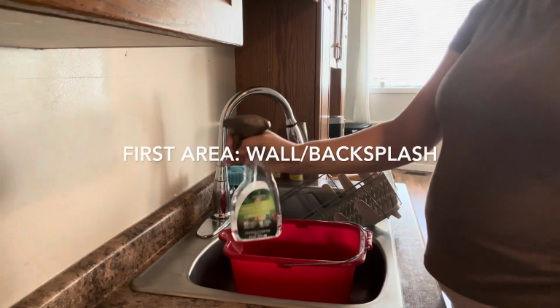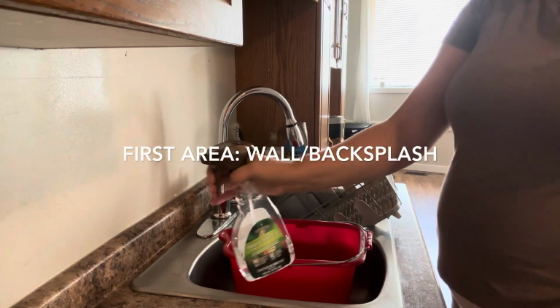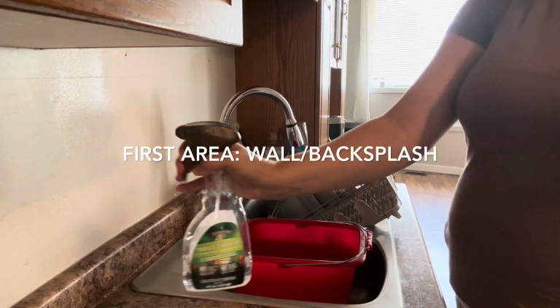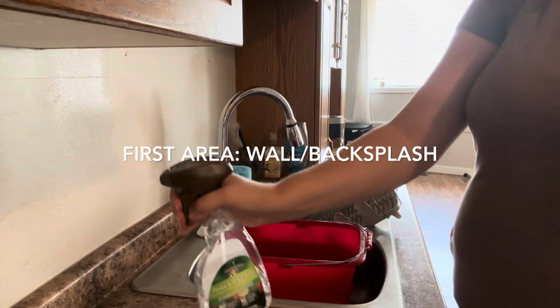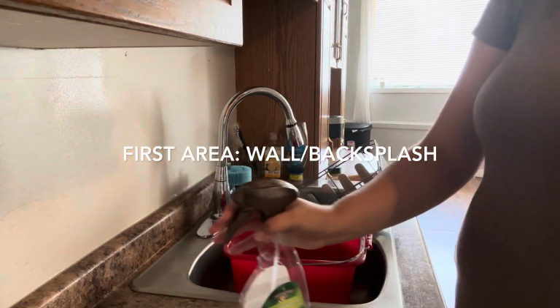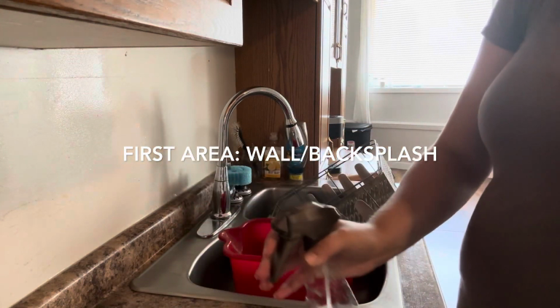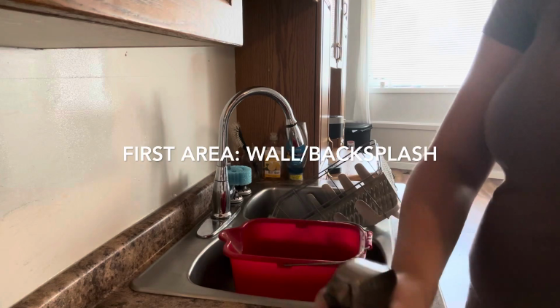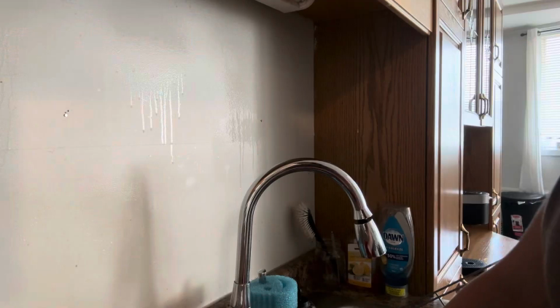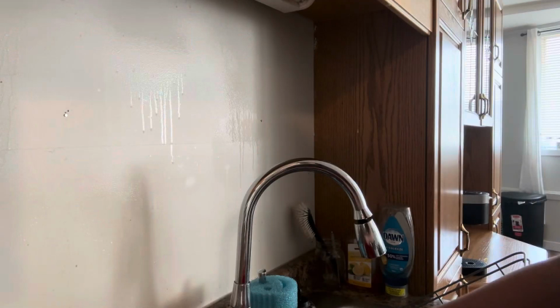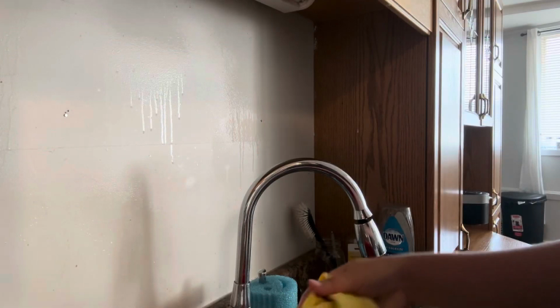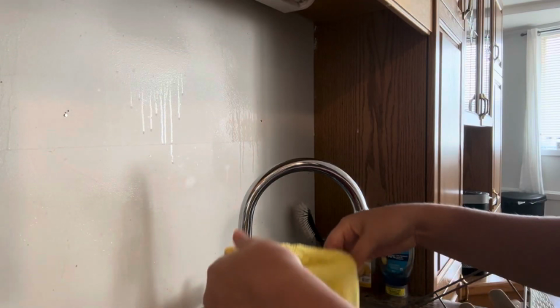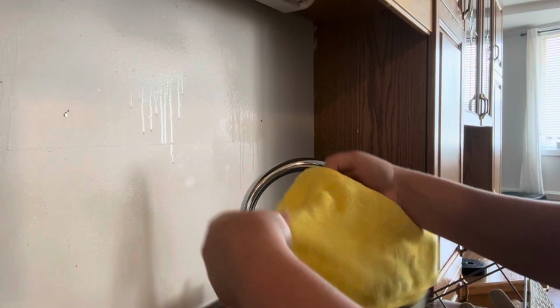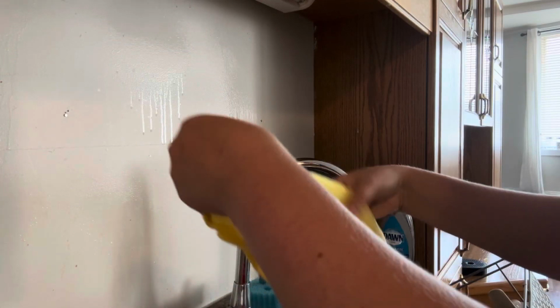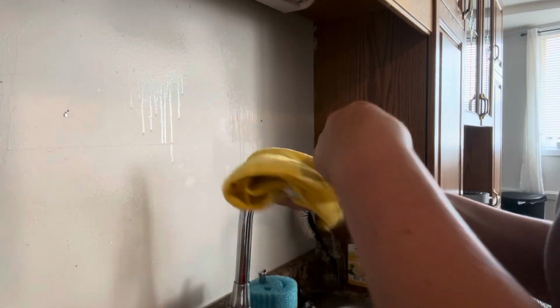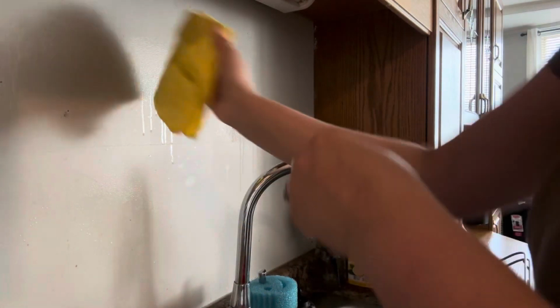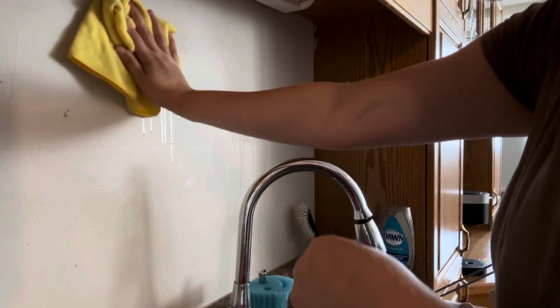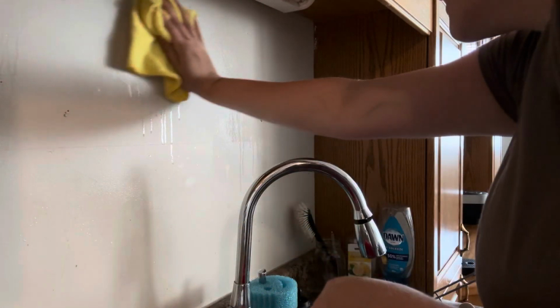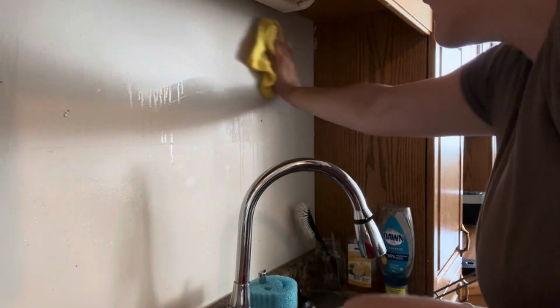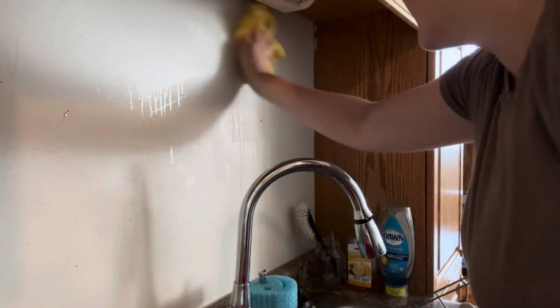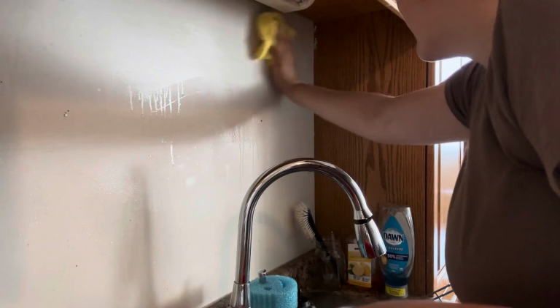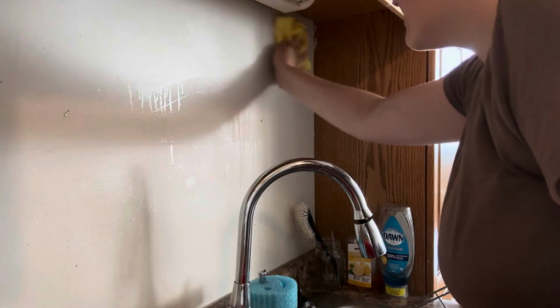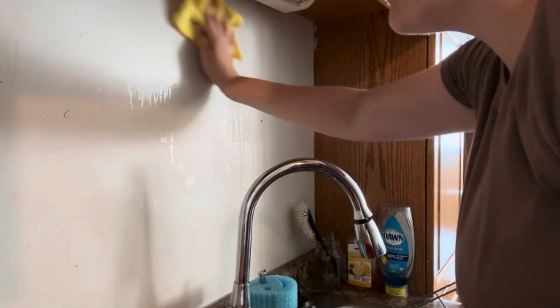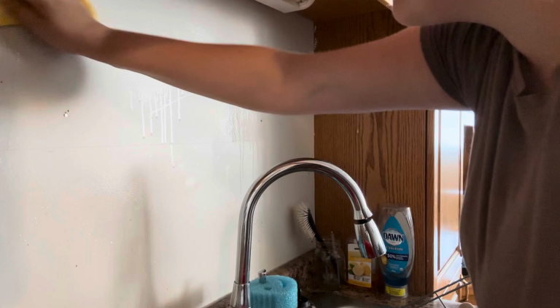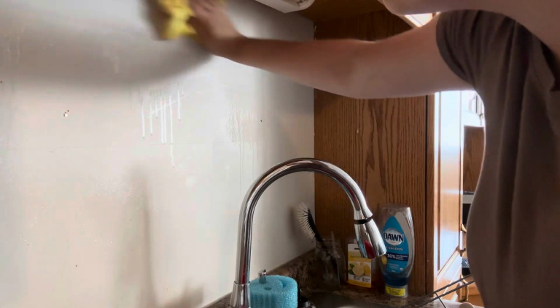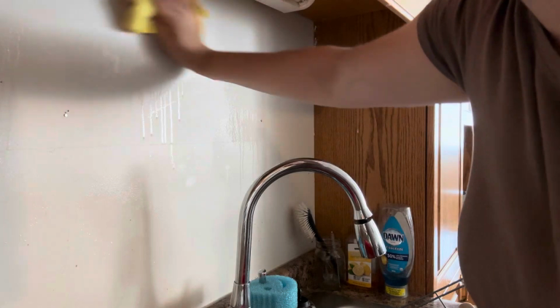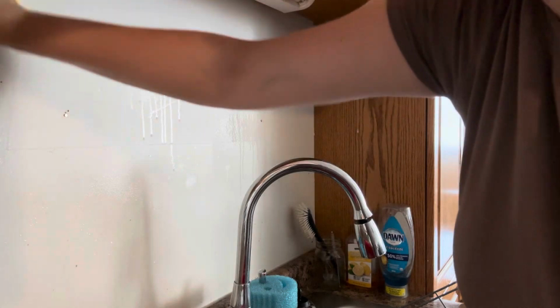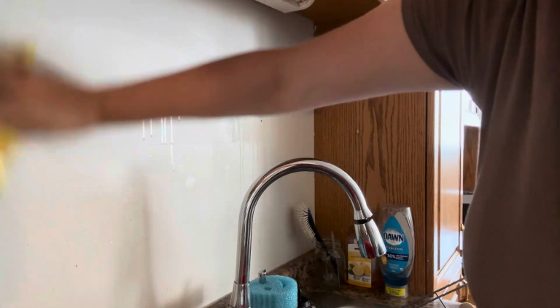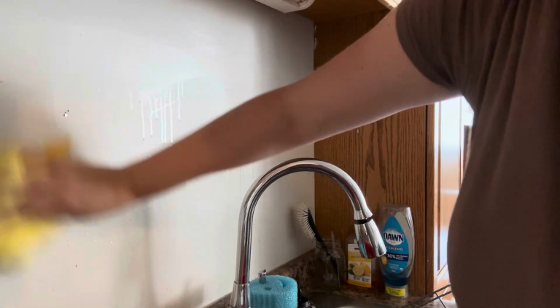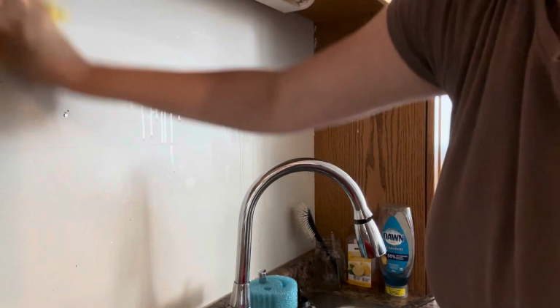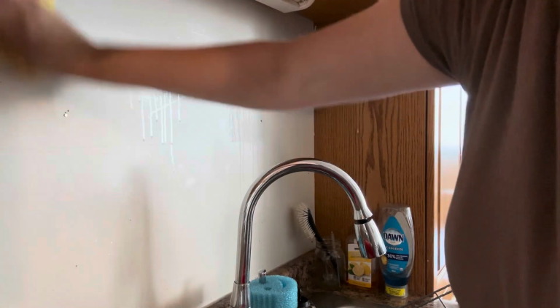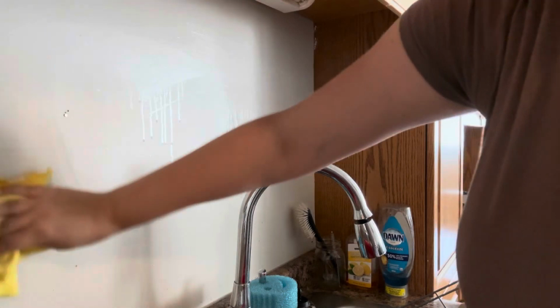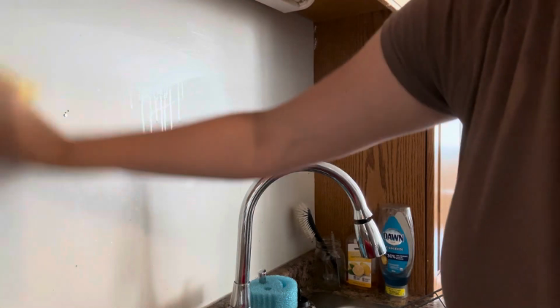Now I'm going to start cleaning the backsplash first. We basically just have a wall here — they never put backsplash on — but anyways, I'm just going to be wiping that down with all-purpose cleaner.